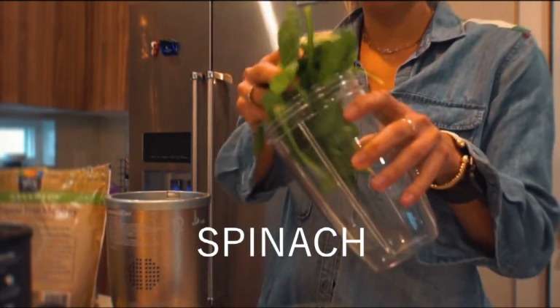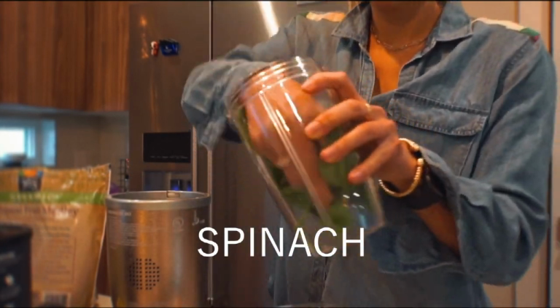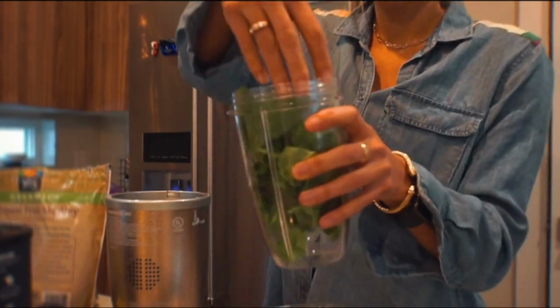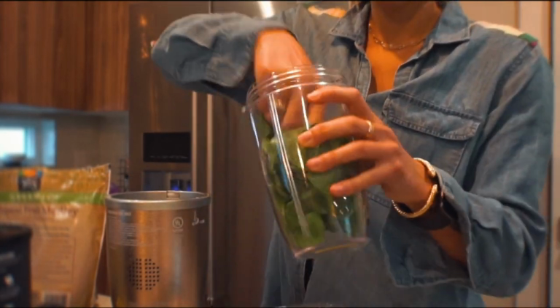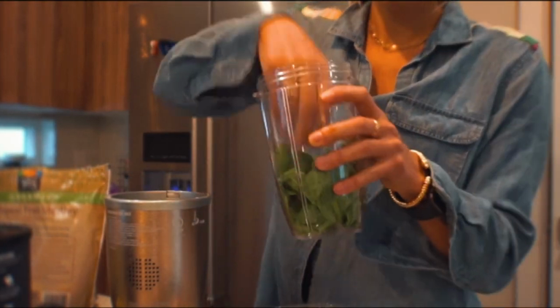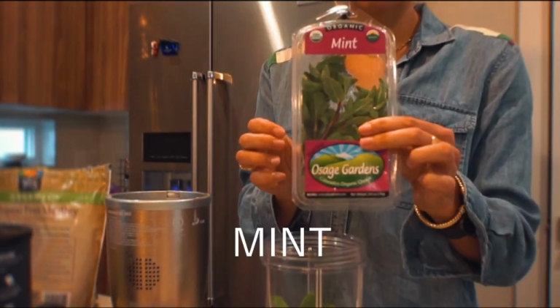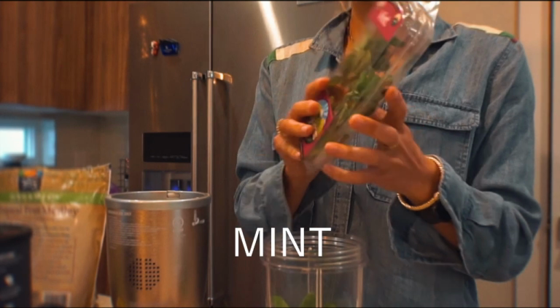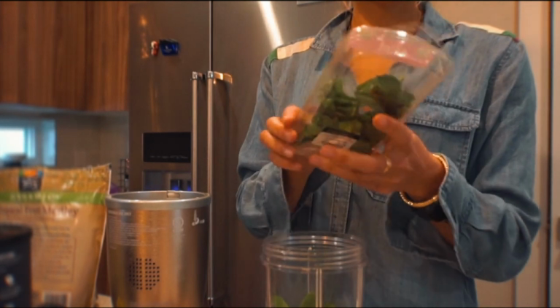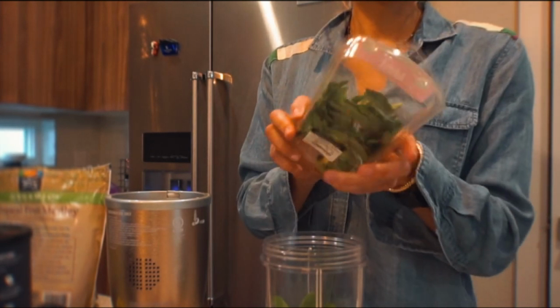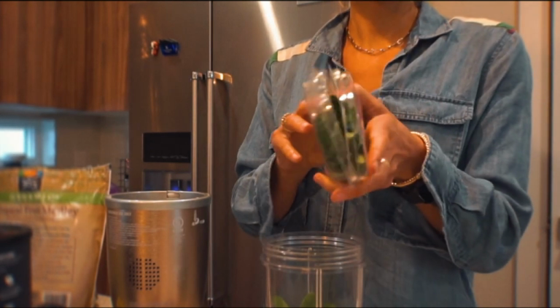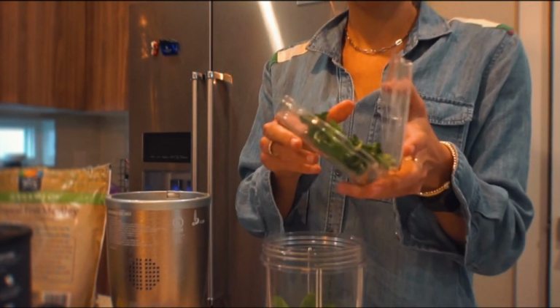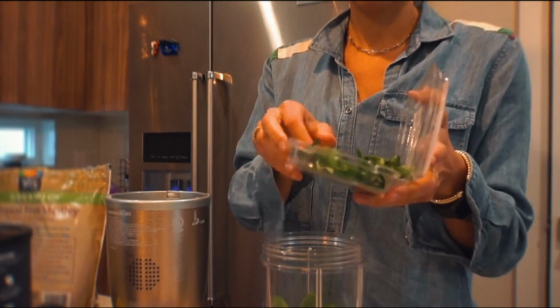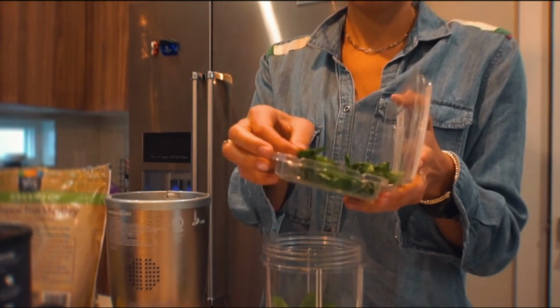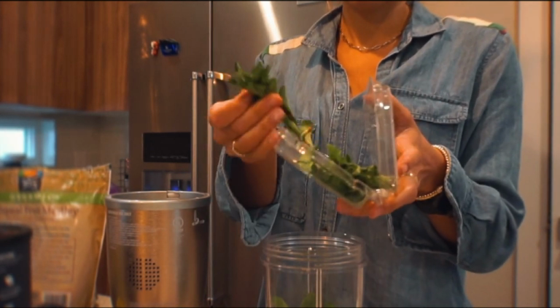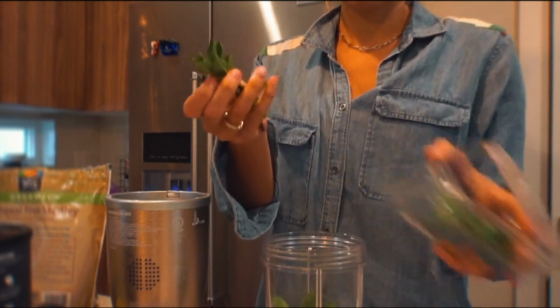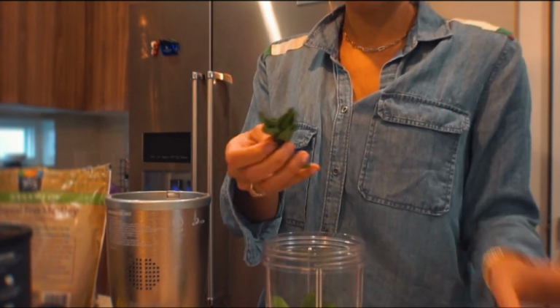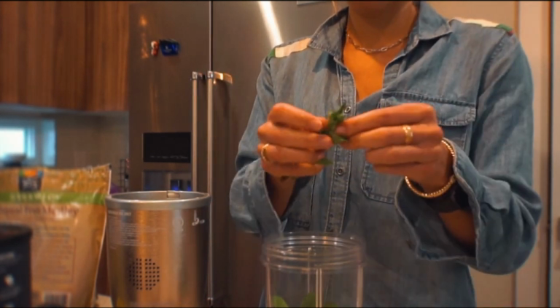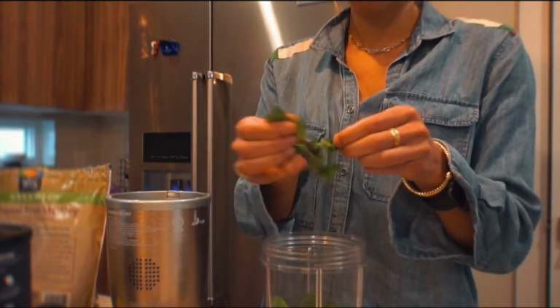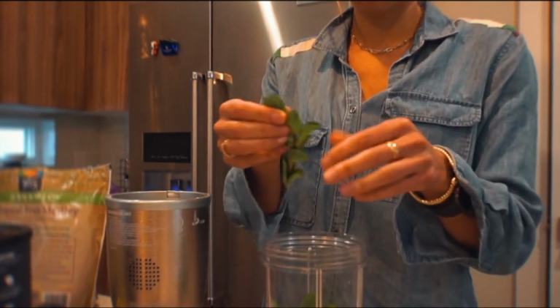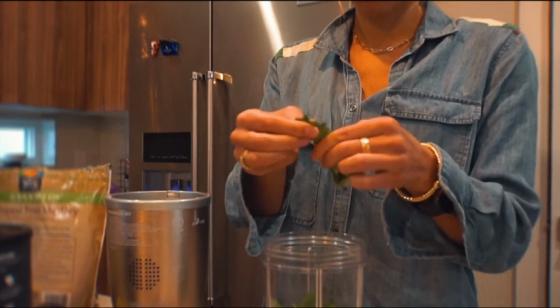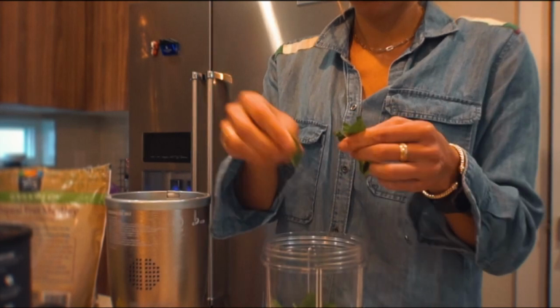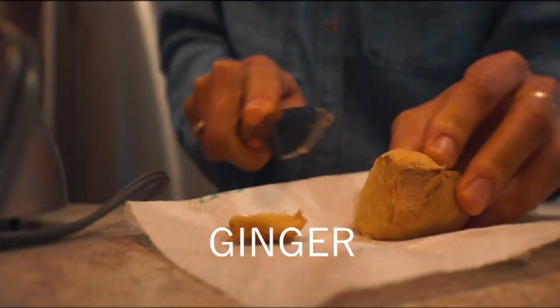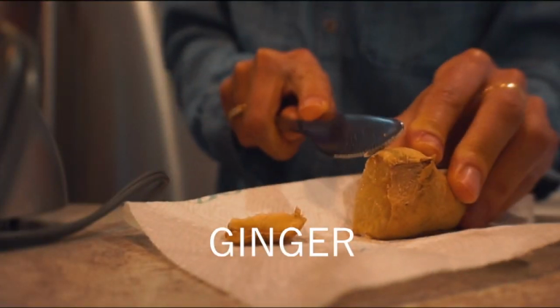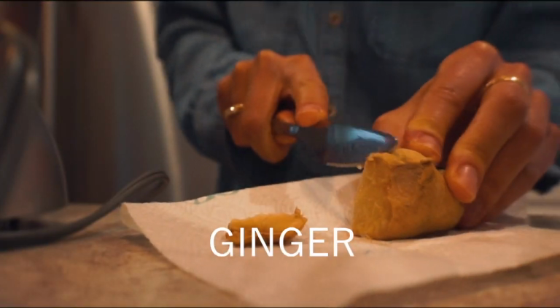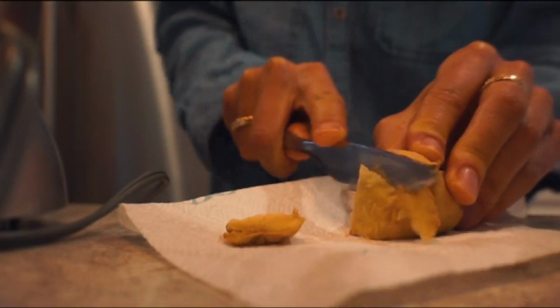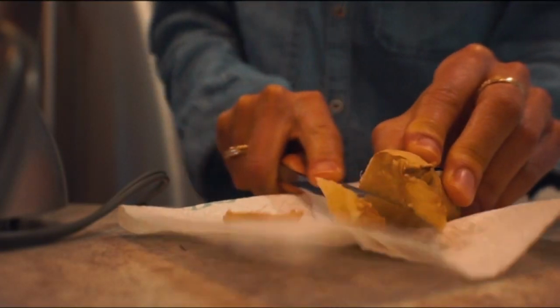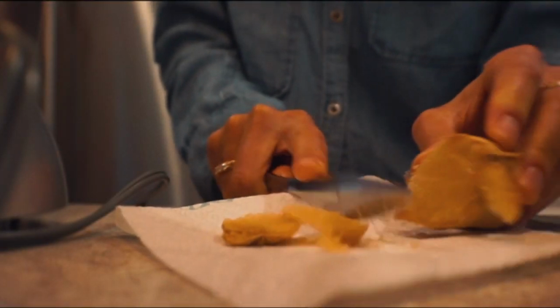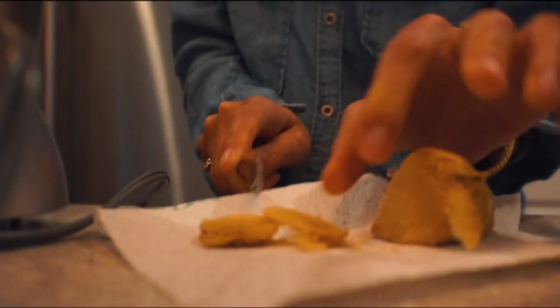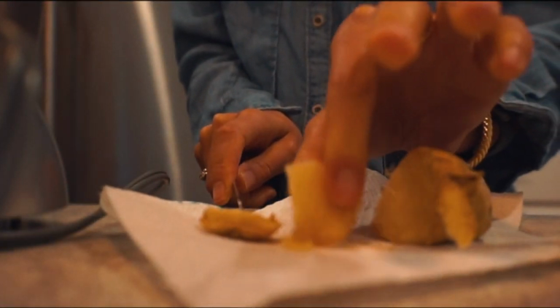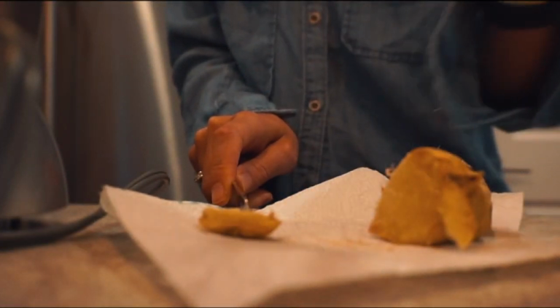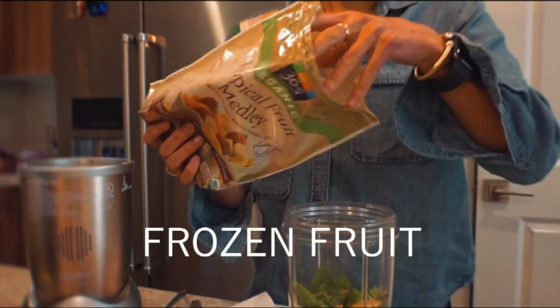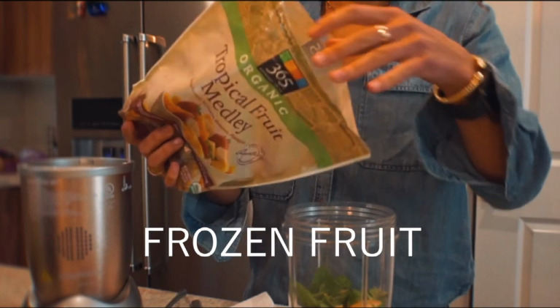I use a NutriBullet, so I just shove so much spinach in there to get my greens in for the day. Some mint — I just like the flavor of mint, it makes it super fresh. Ginger, obviously, is great for your digestion, so I just throw a chunk of that.